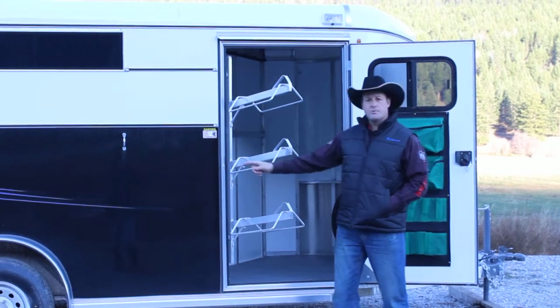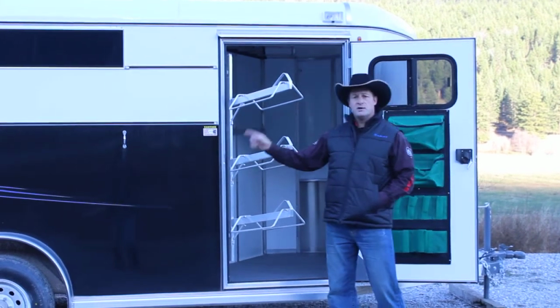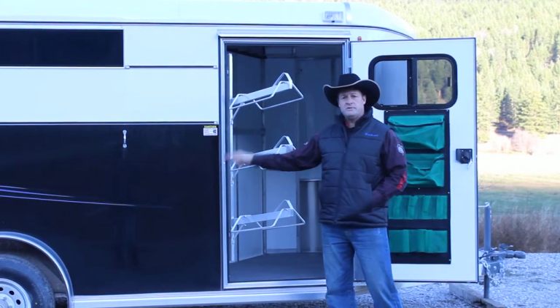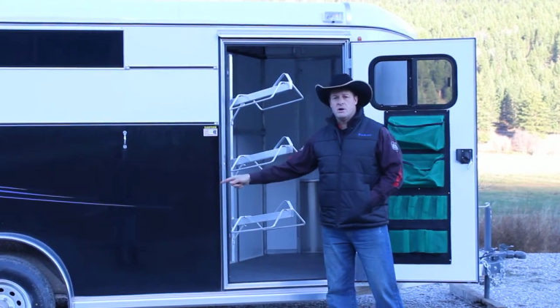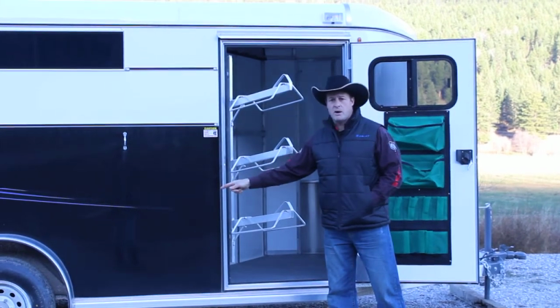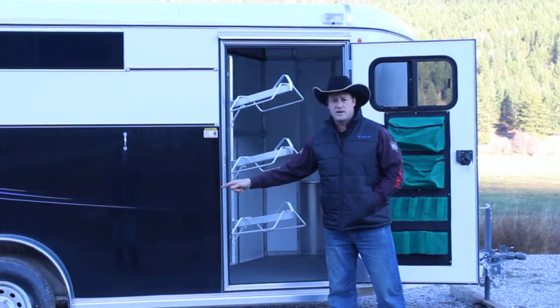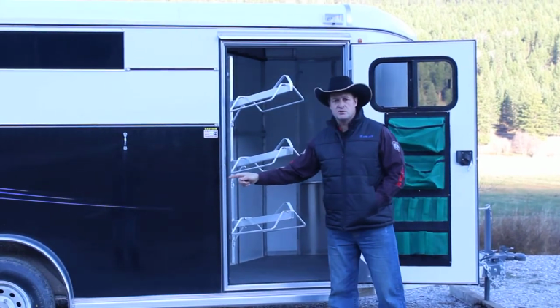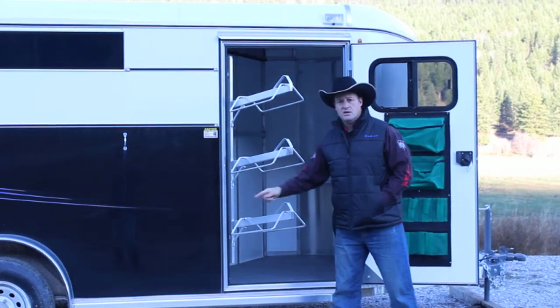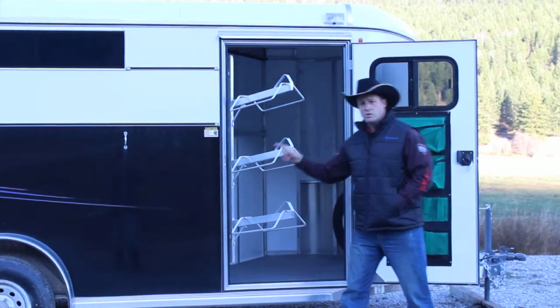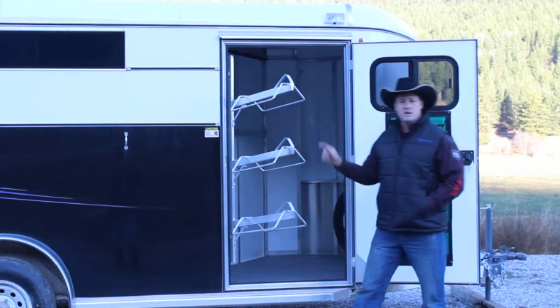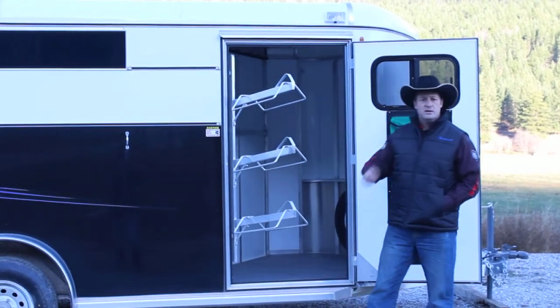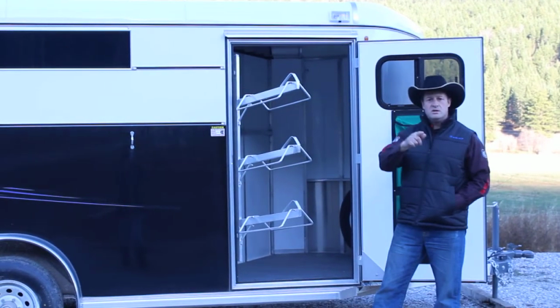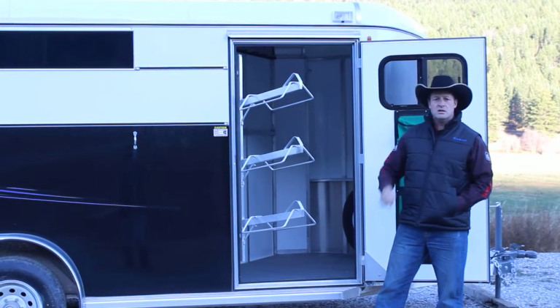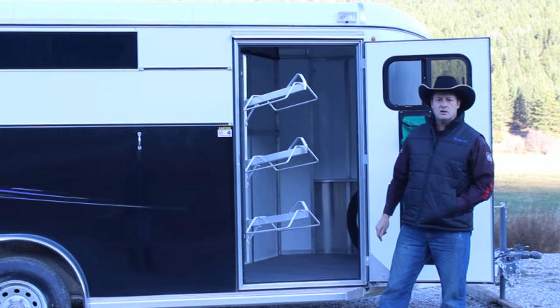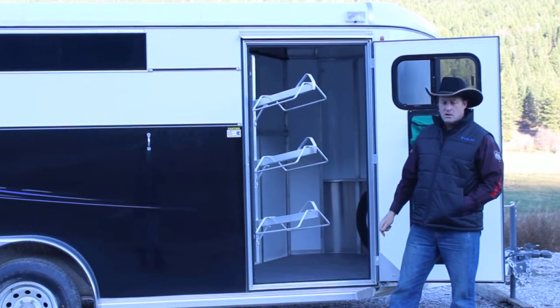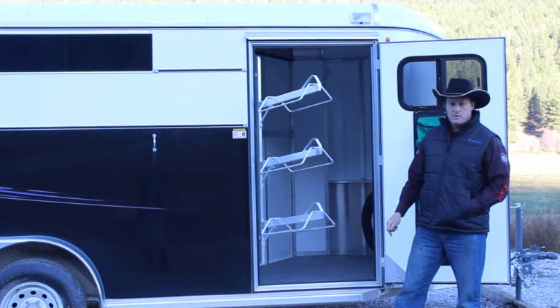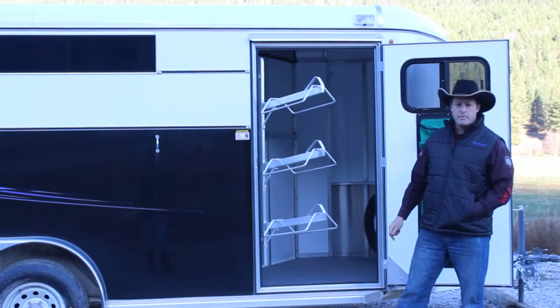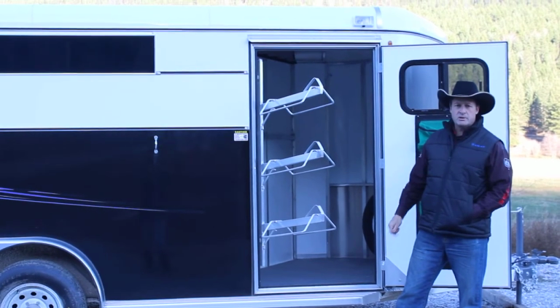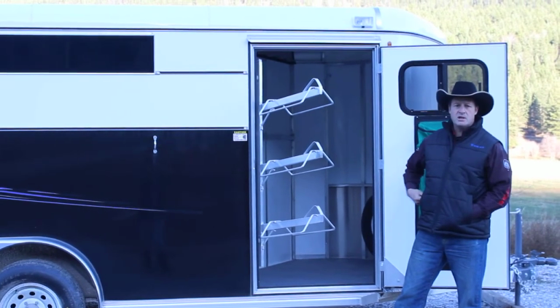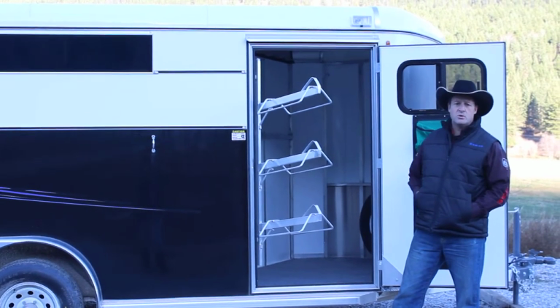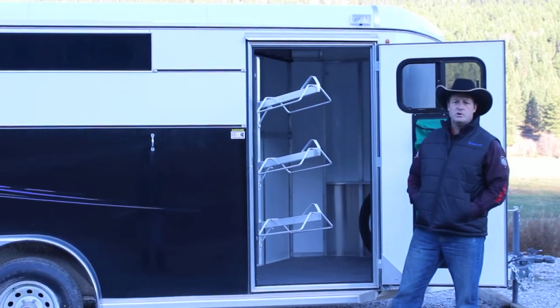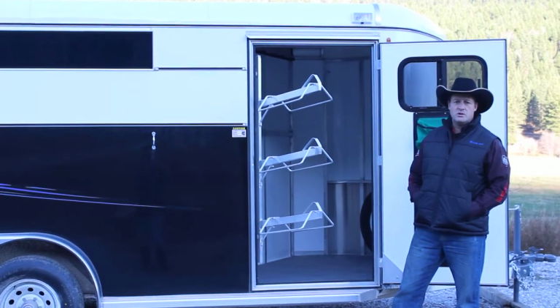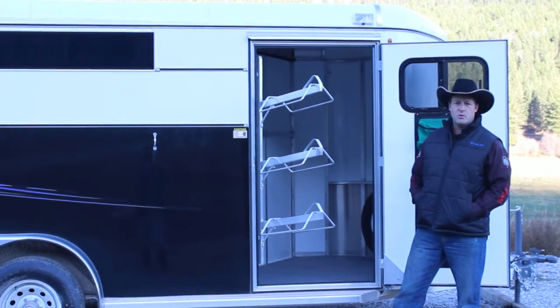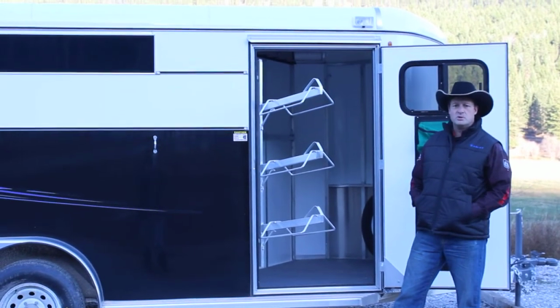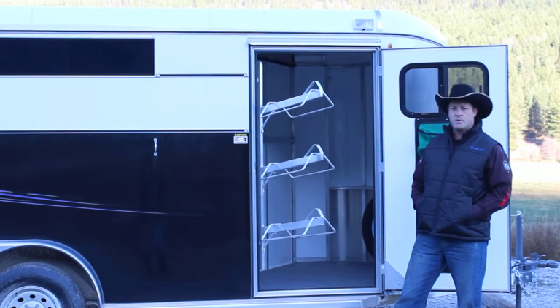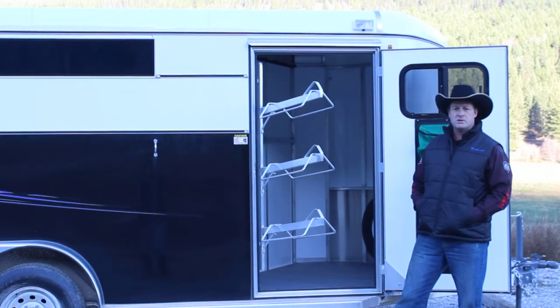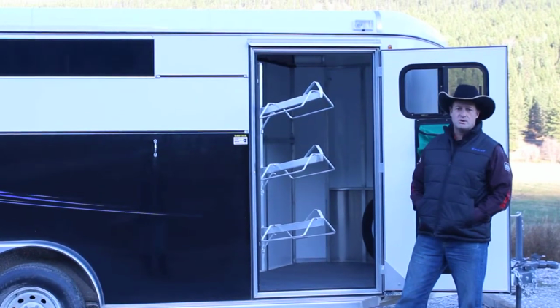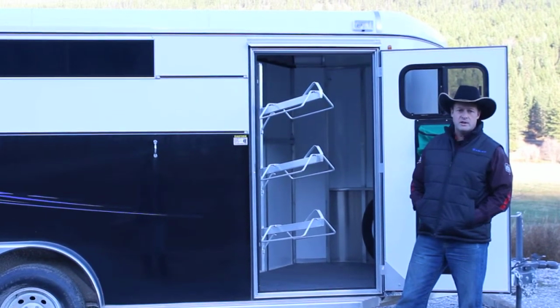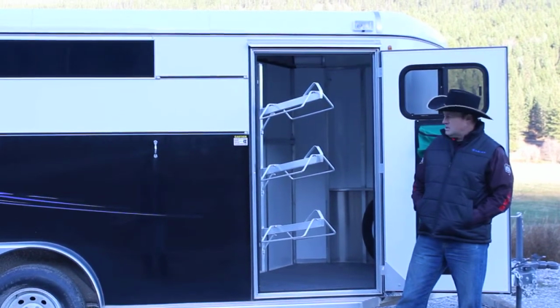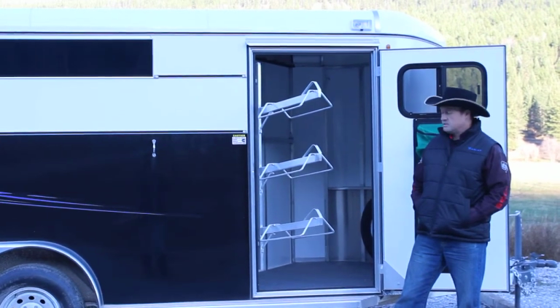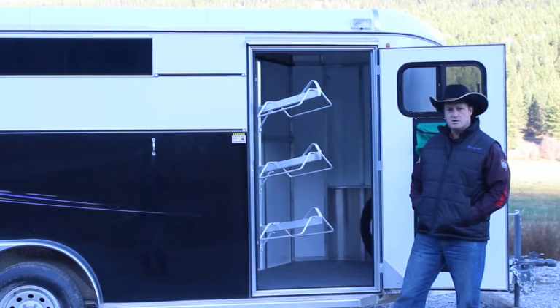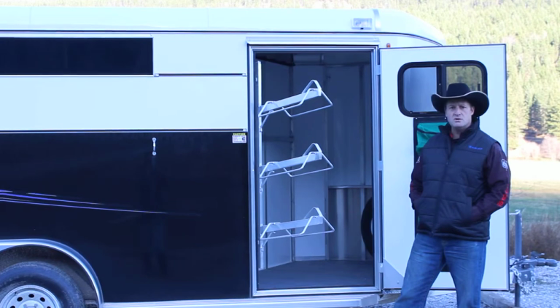Upgraded 5,200 pound axles, torsion. If you need a good little aluminum bumper pull to get you down the road in winter to your ropings, your barrel races, or your clinics, this is your unit.